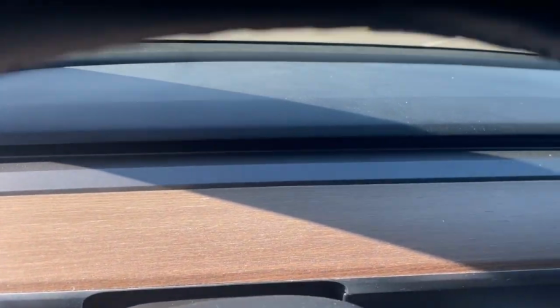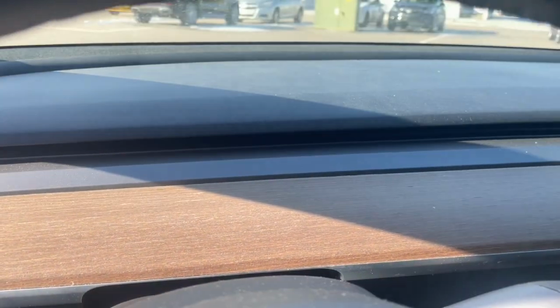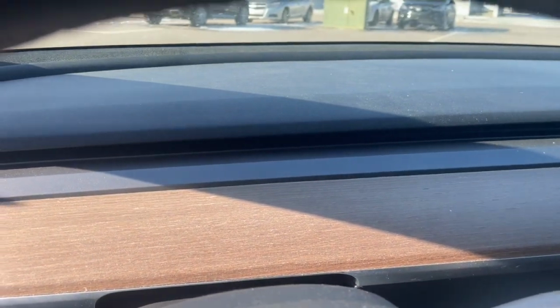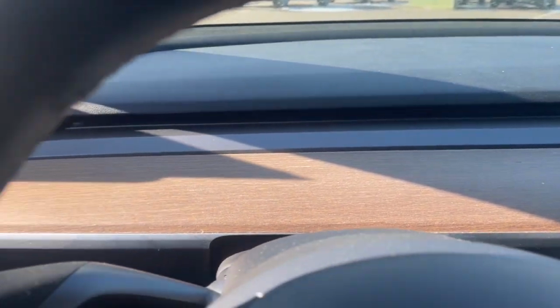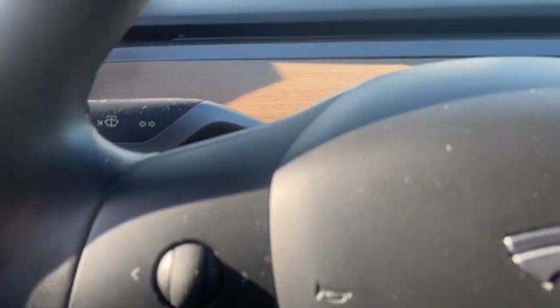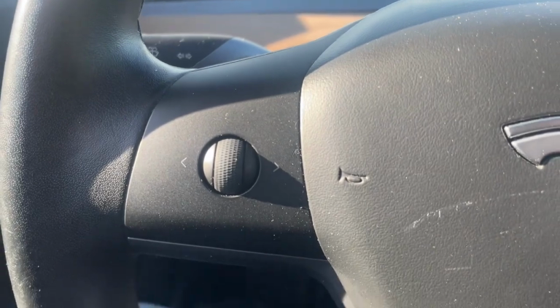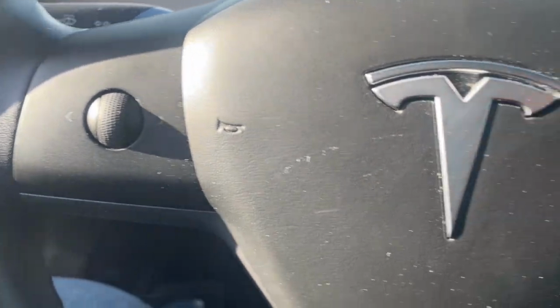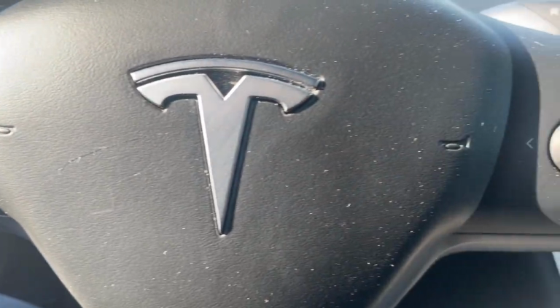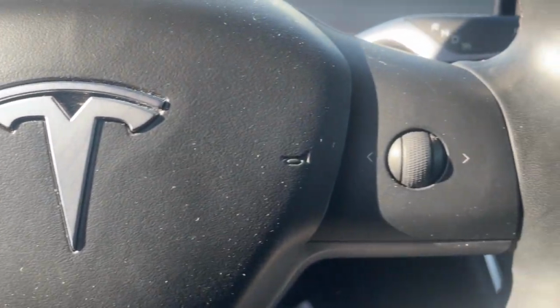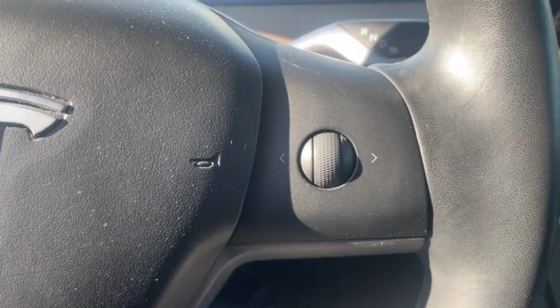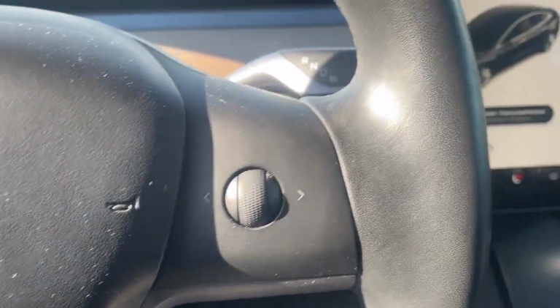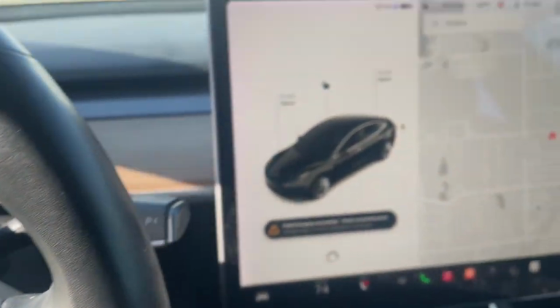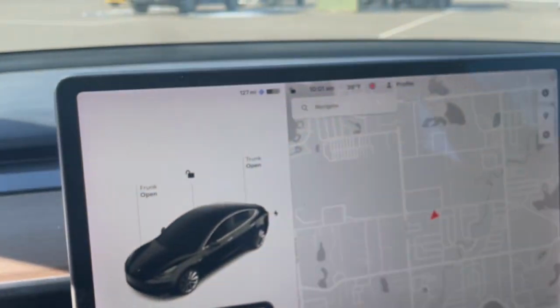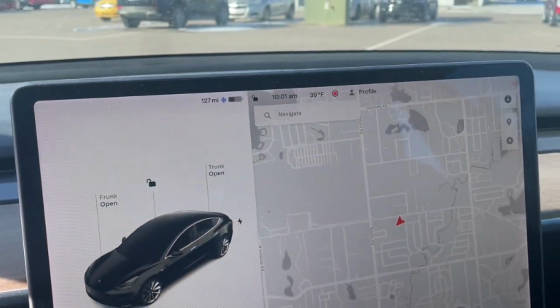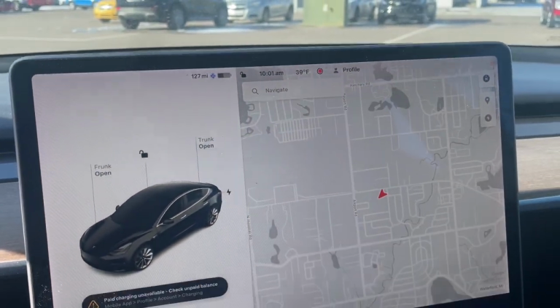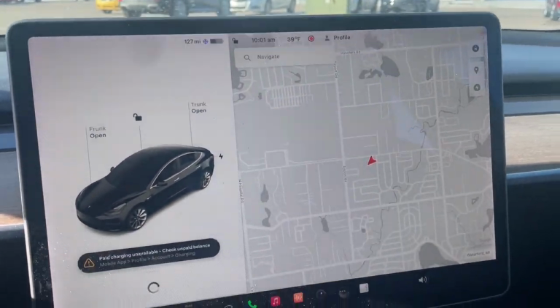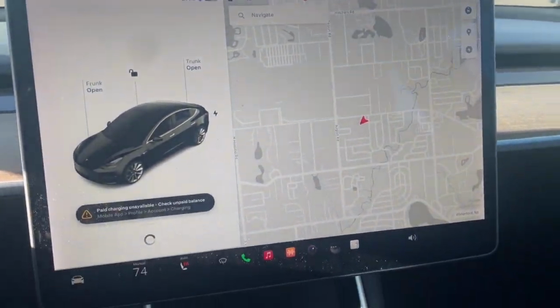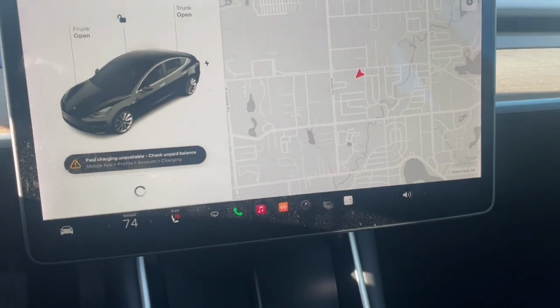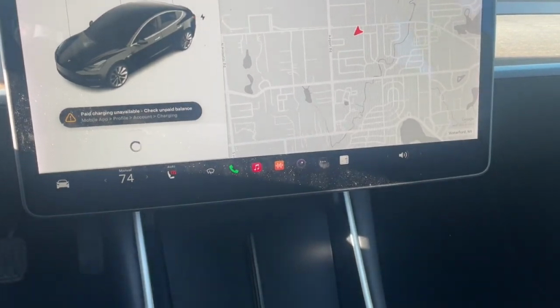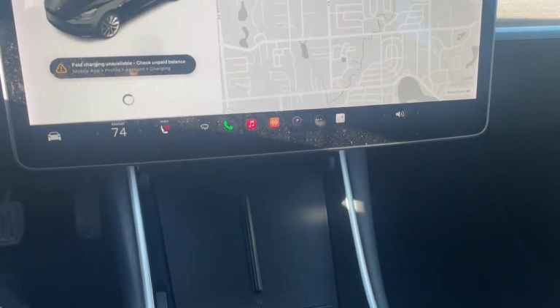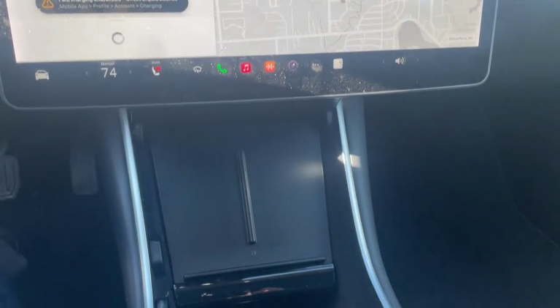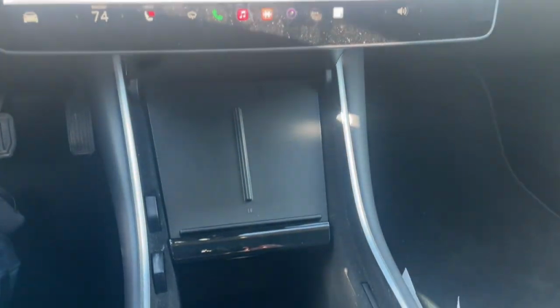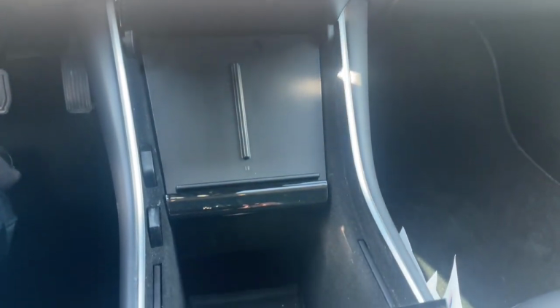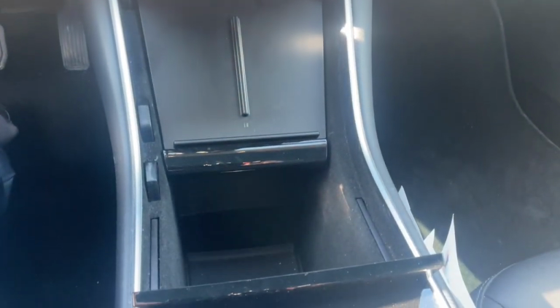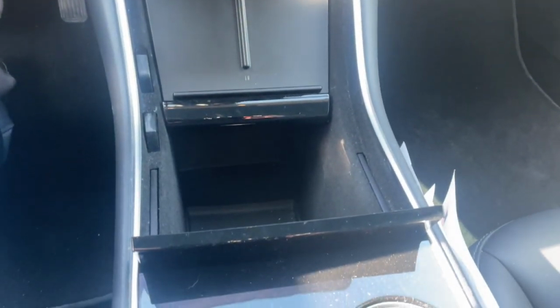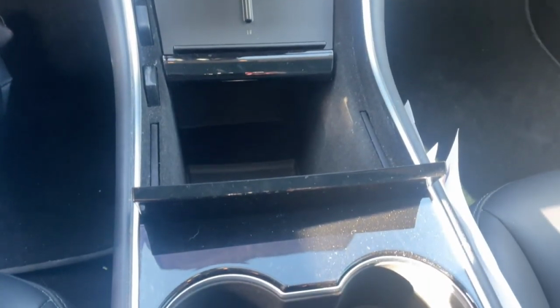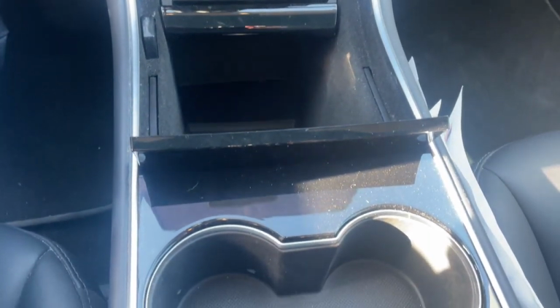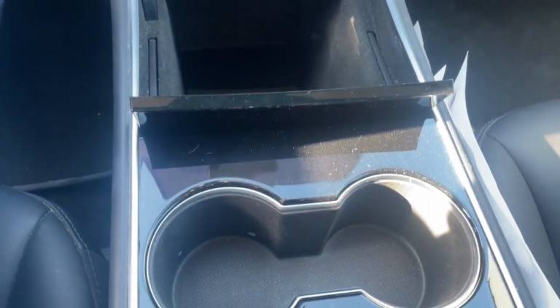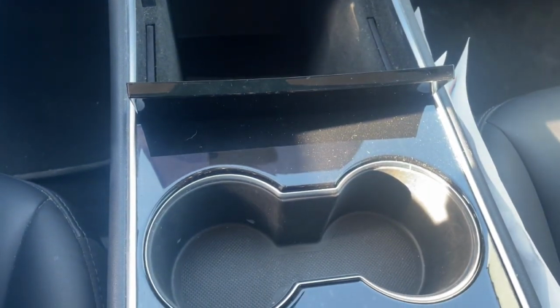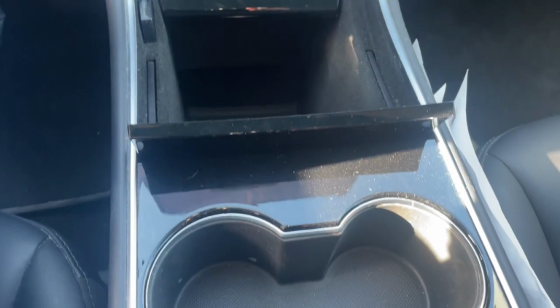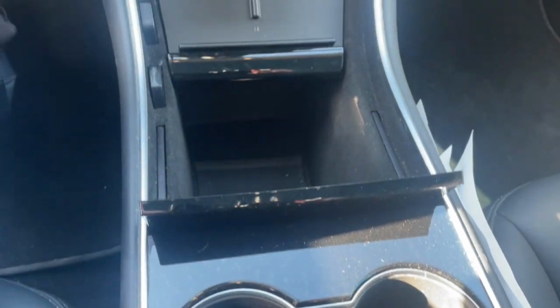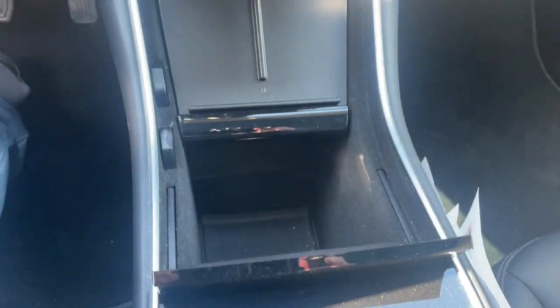Navigation system, keyless entry, power passenger seat, heated rear seat, woodgrain interior trim, heated mirrors, premium sound system, backup camera, lane-keeping assist, fog lamps.